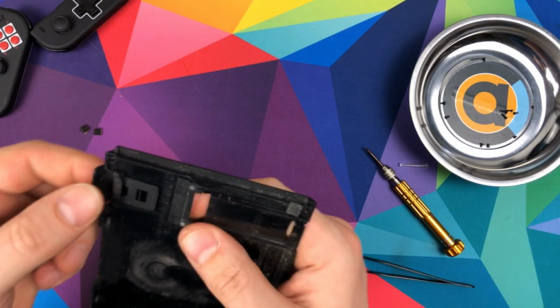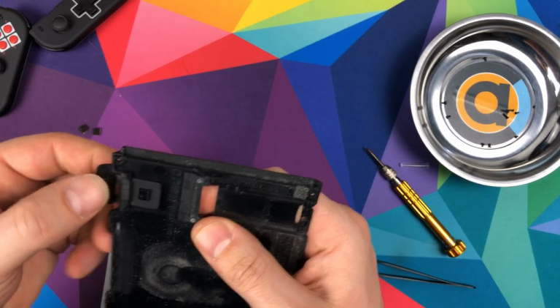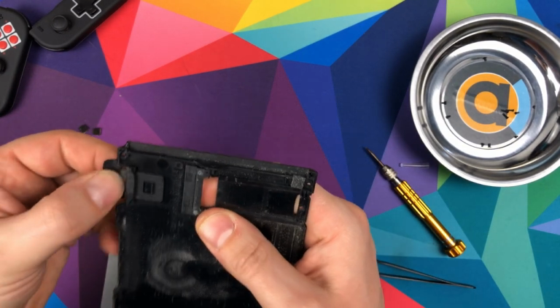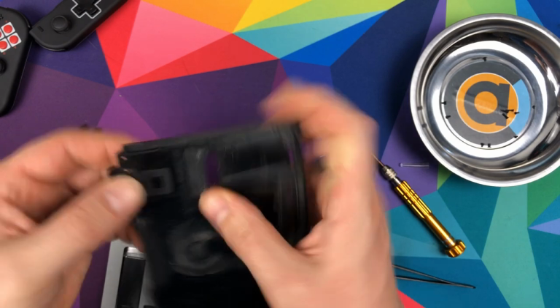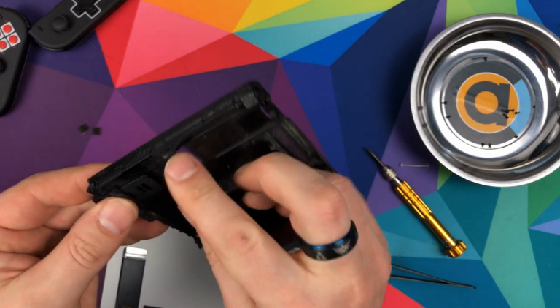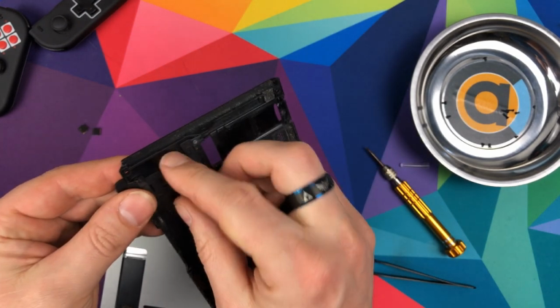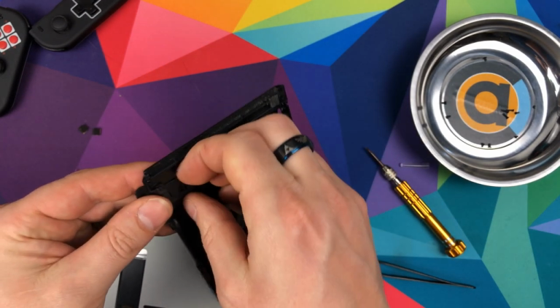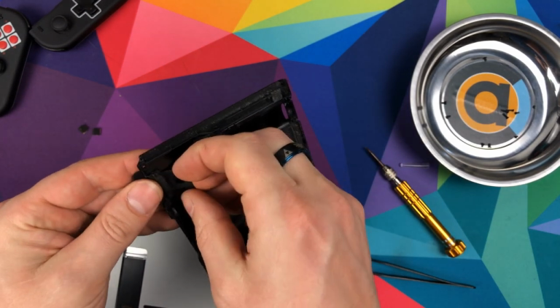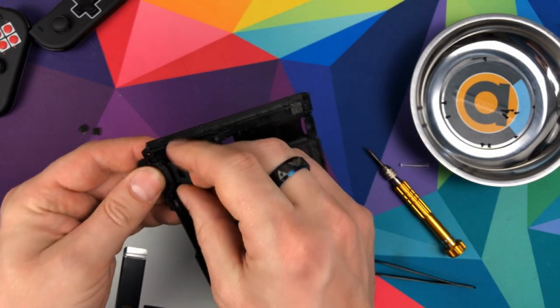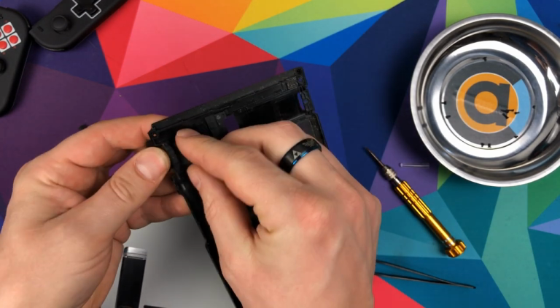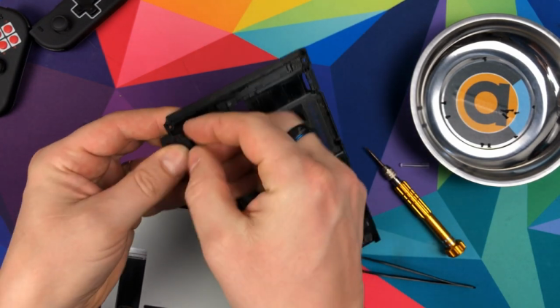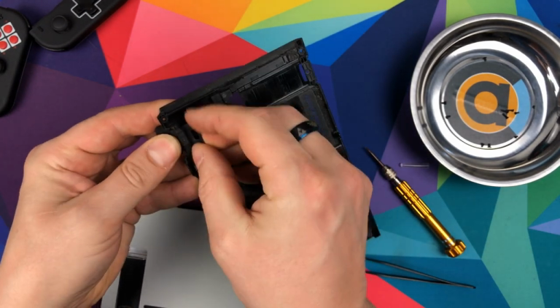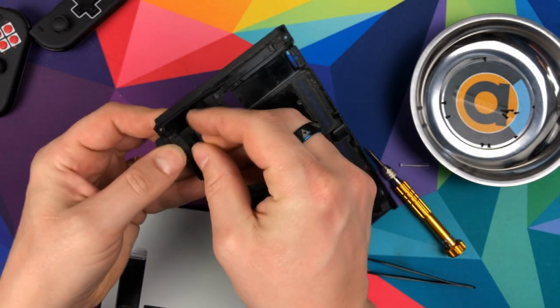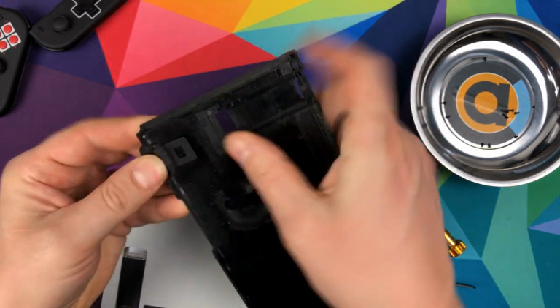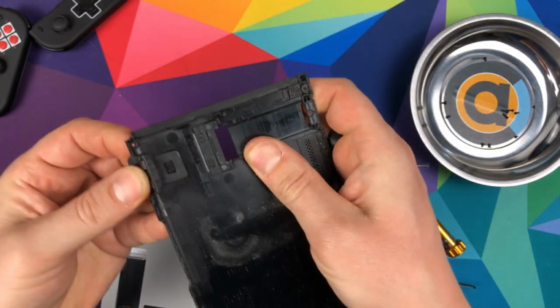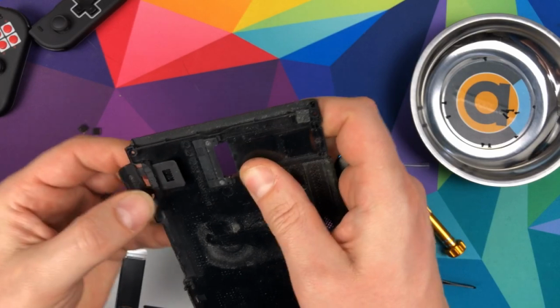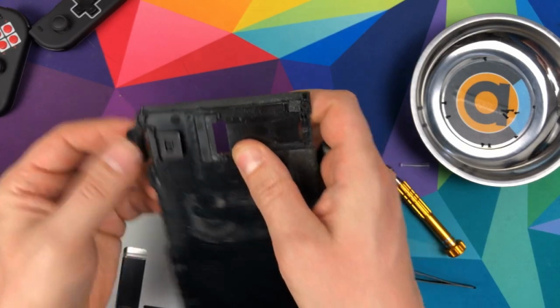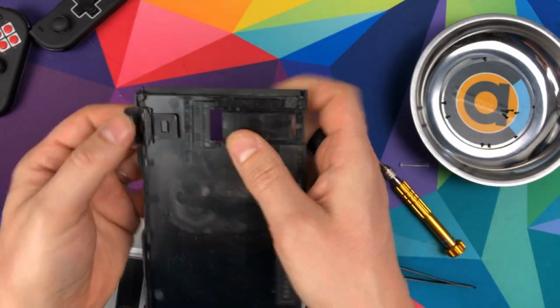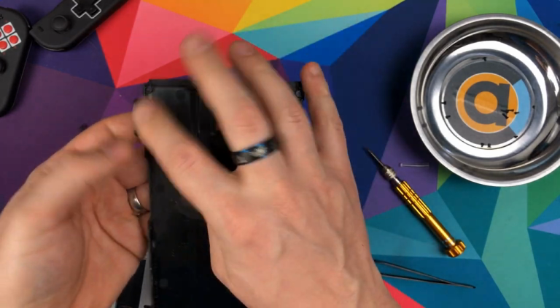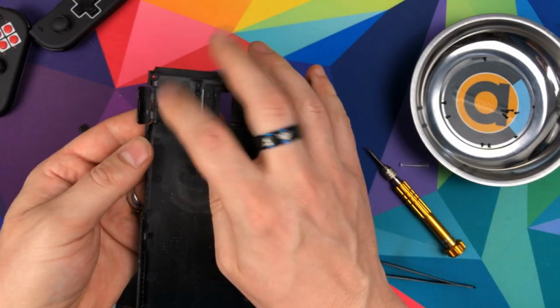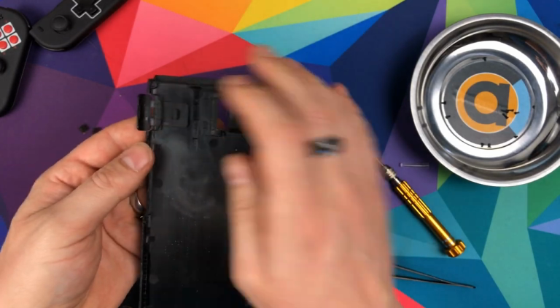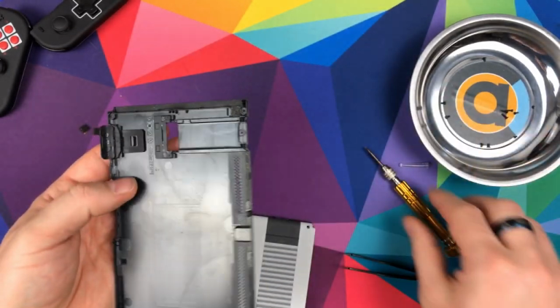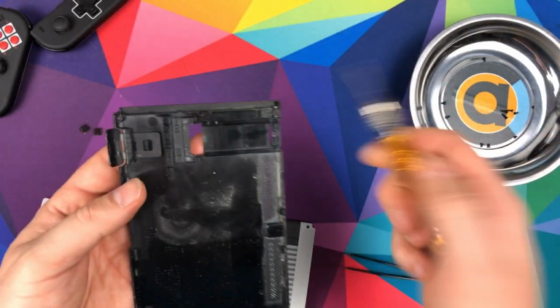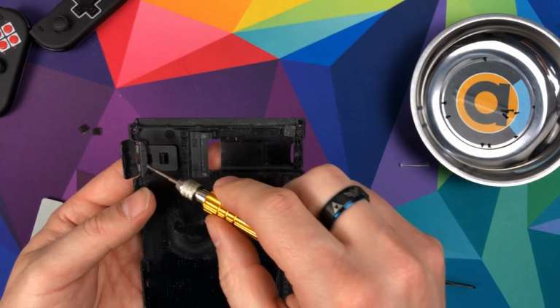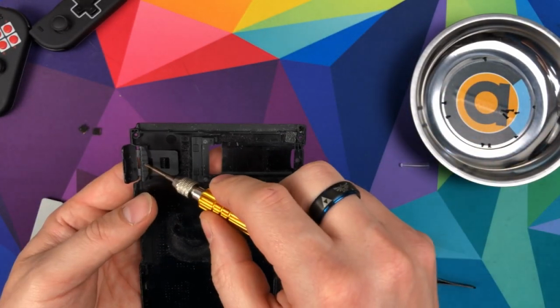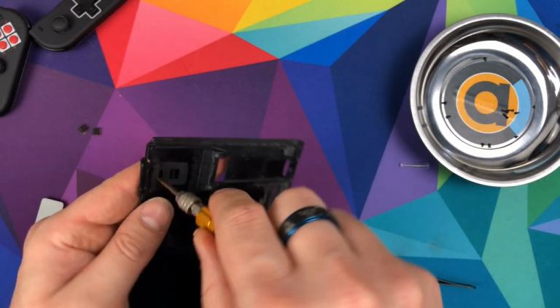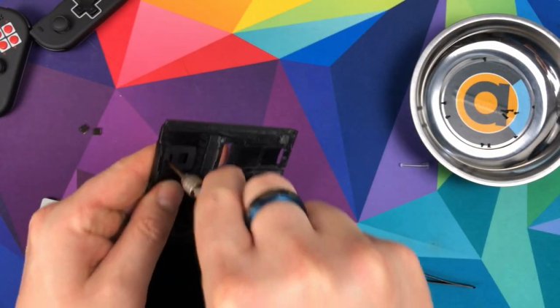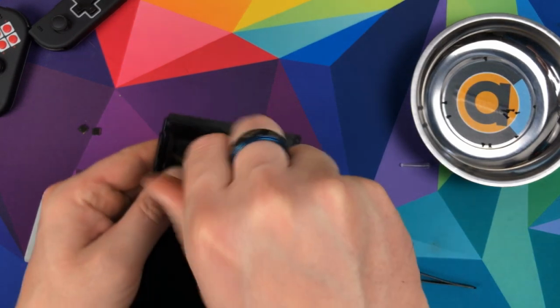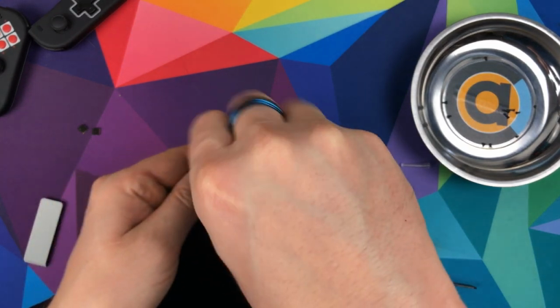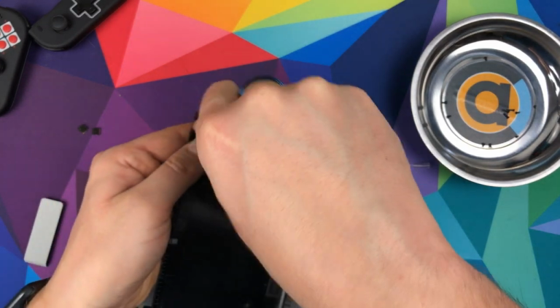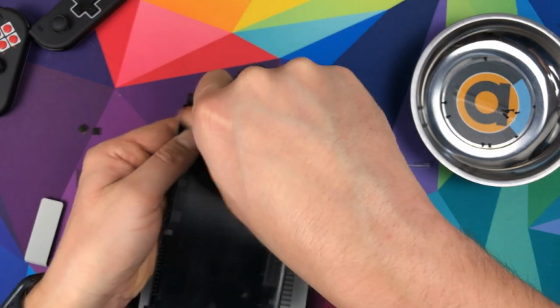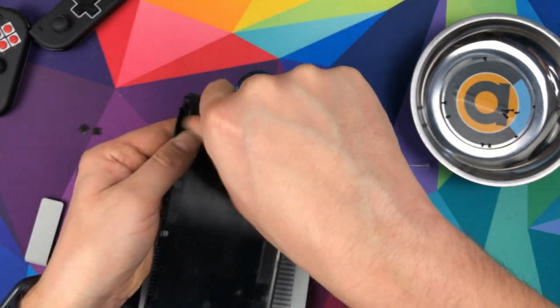Oh yes, I forgot this - do this bit first. This is the game card flap. There's a screw on there - don't forget that one.